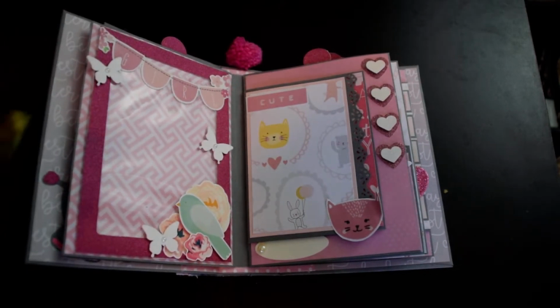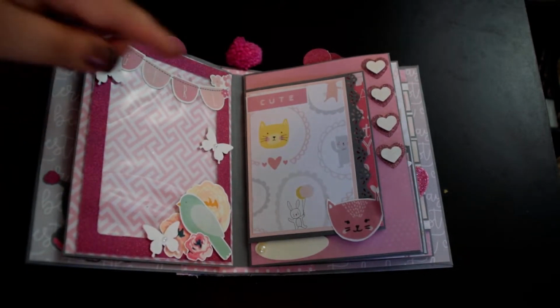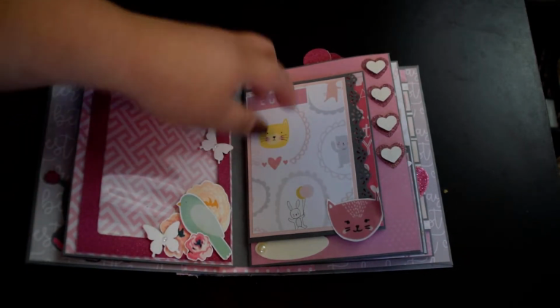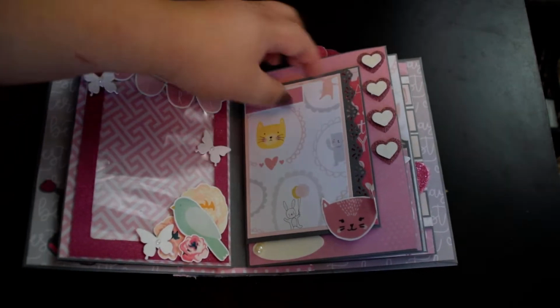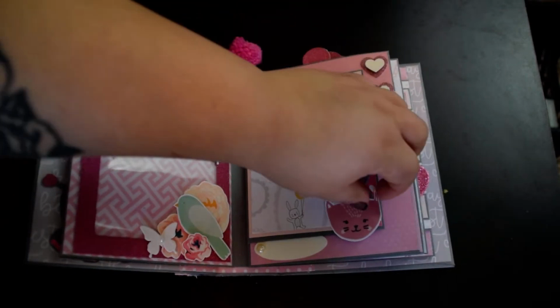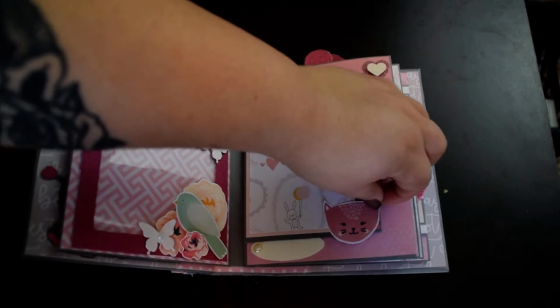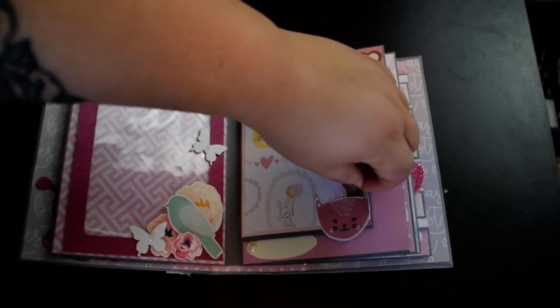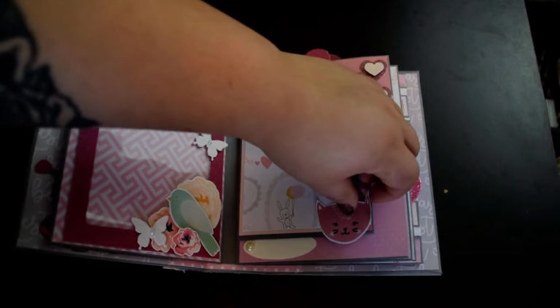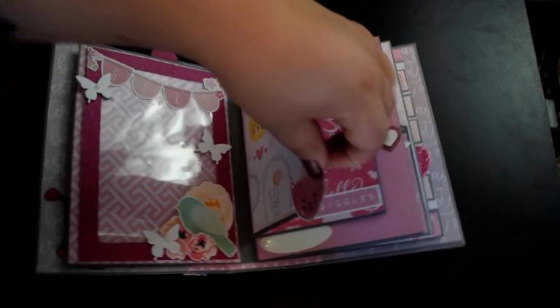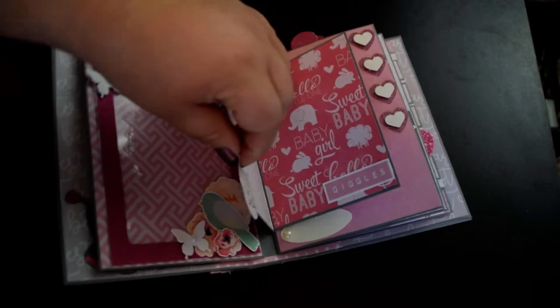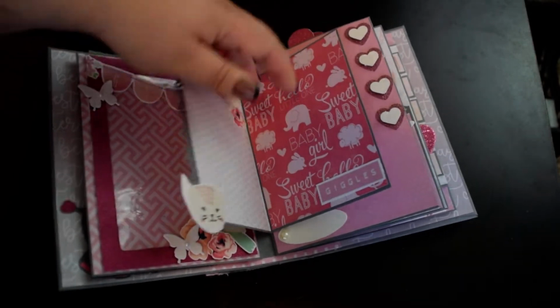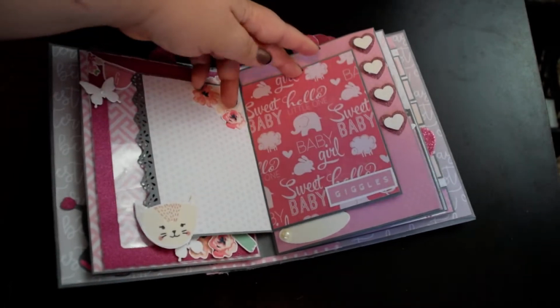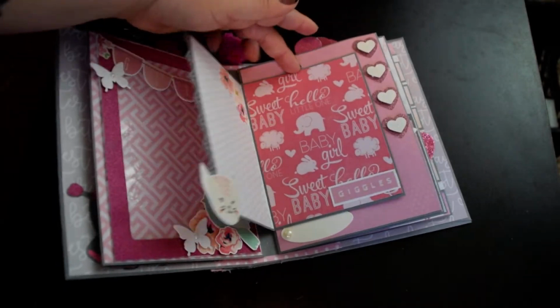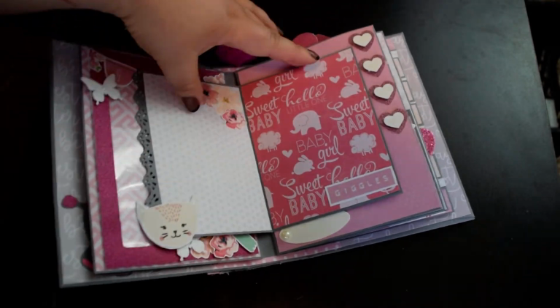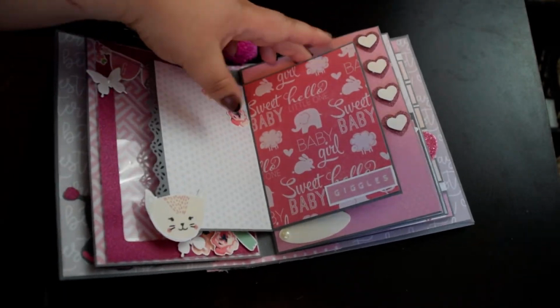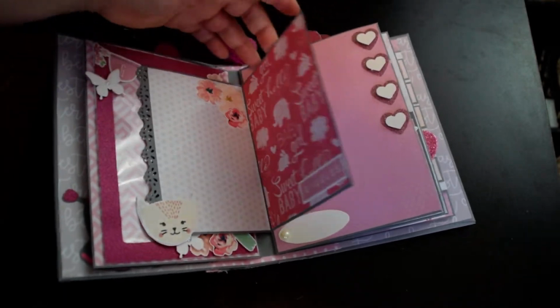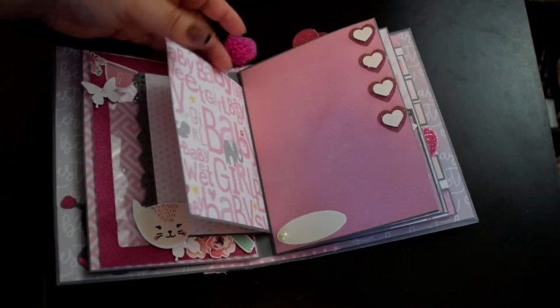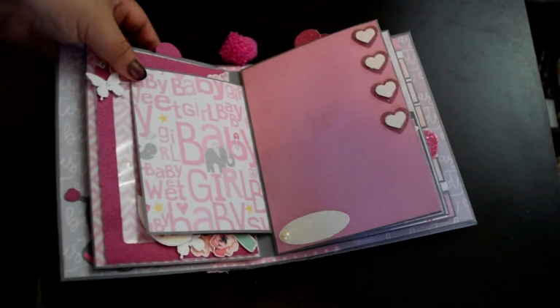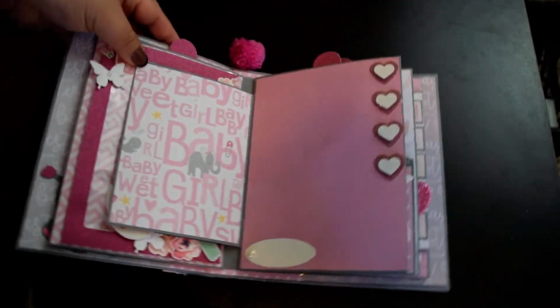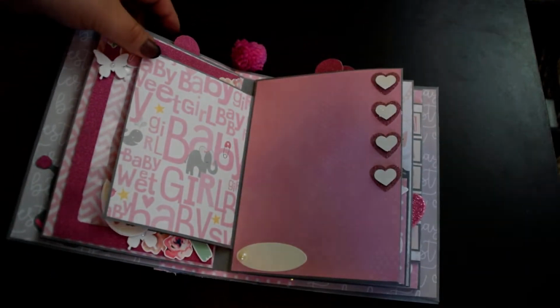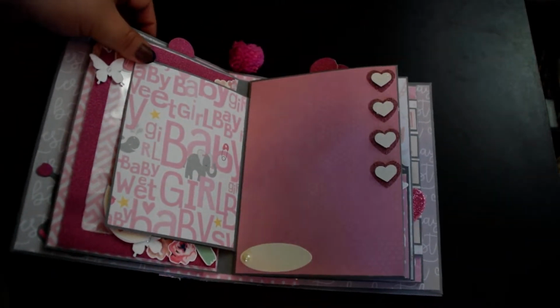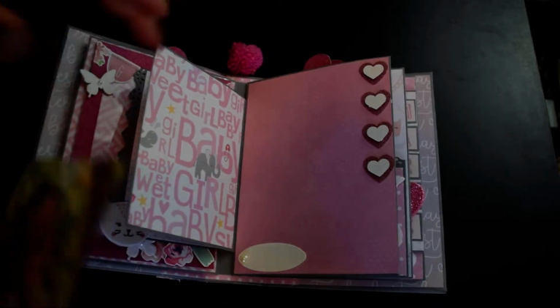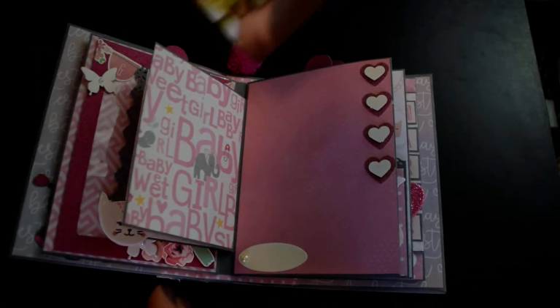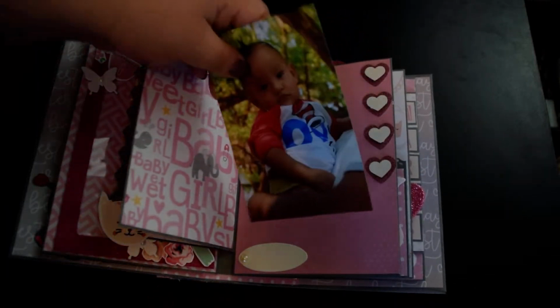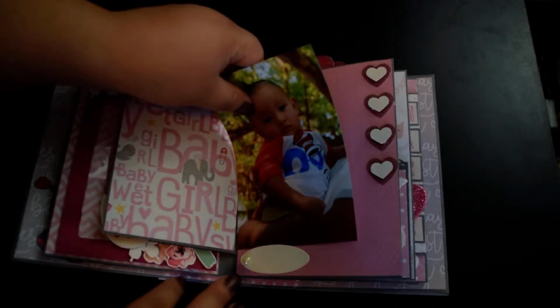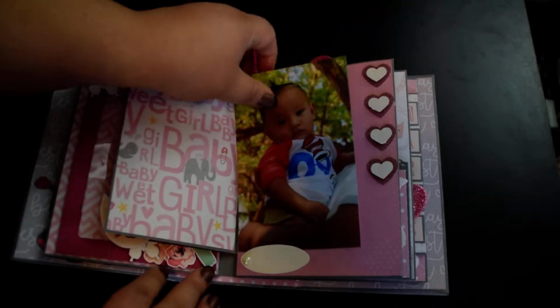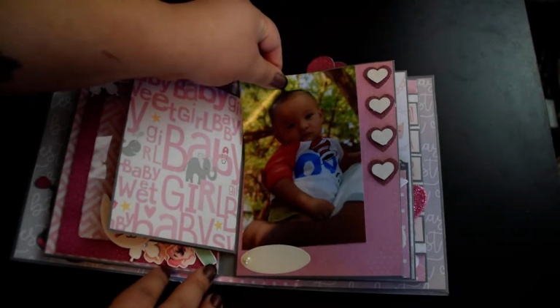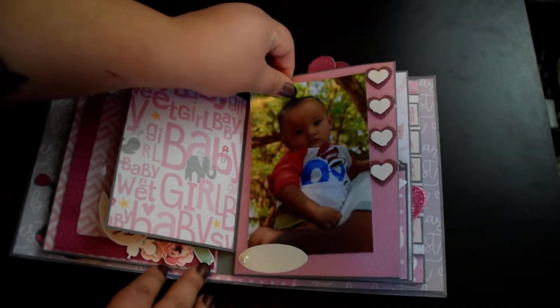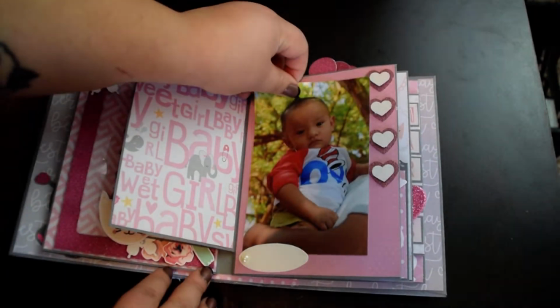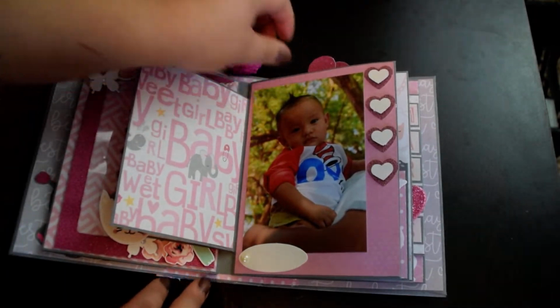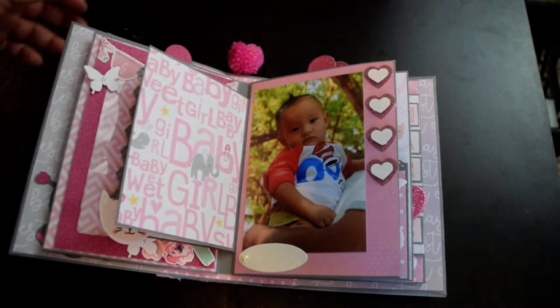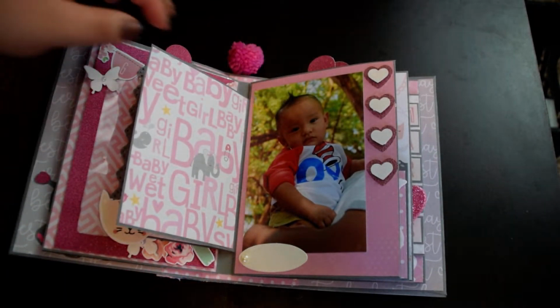Over here, of course, a wallet-sized photo. More wallet-sized photos. Another wallet-sized photo. So it may be small, but there are just lots of spots for photos. And here is a 4x6.